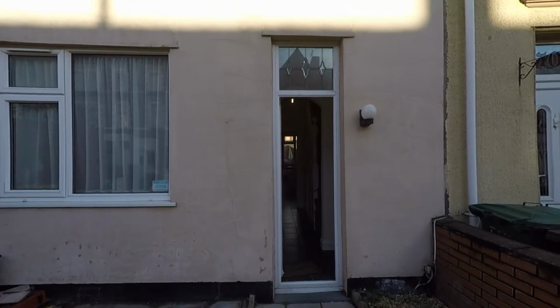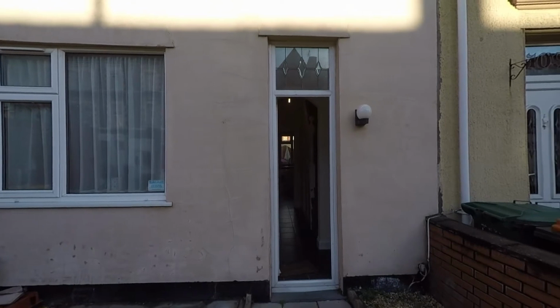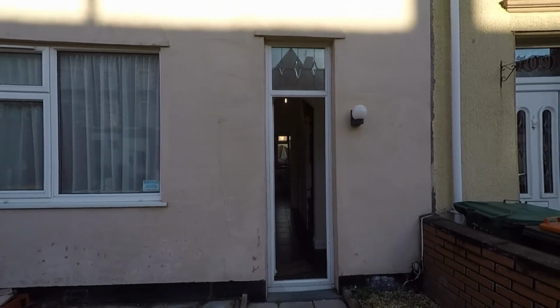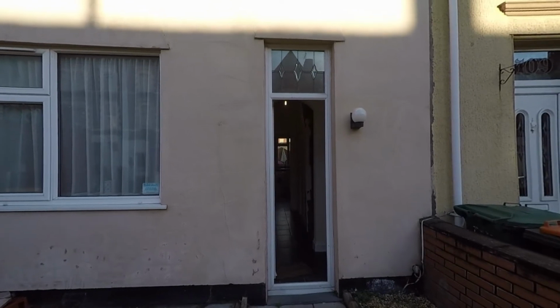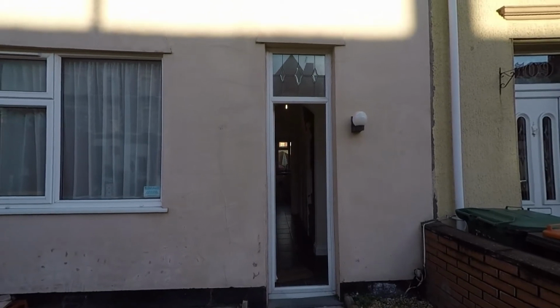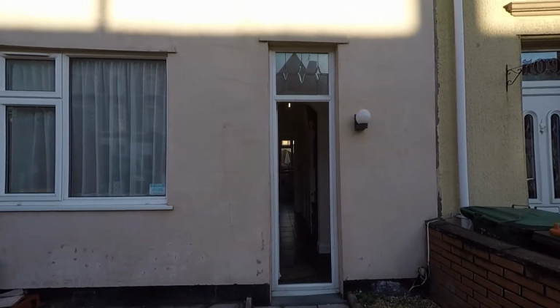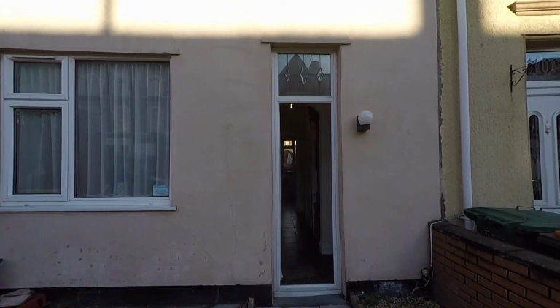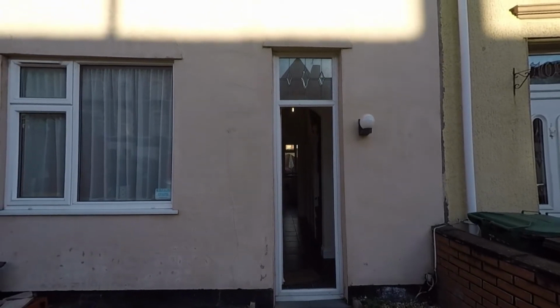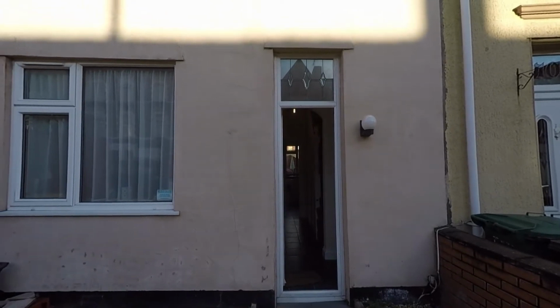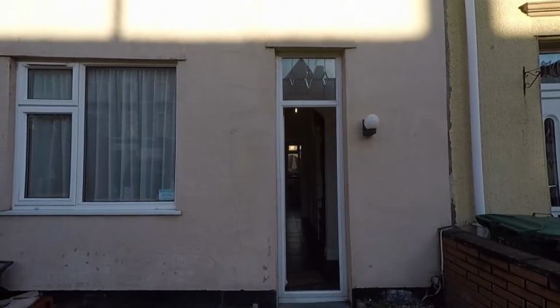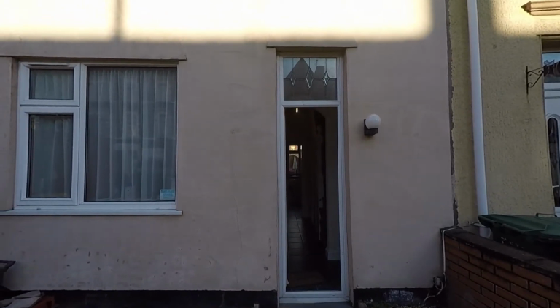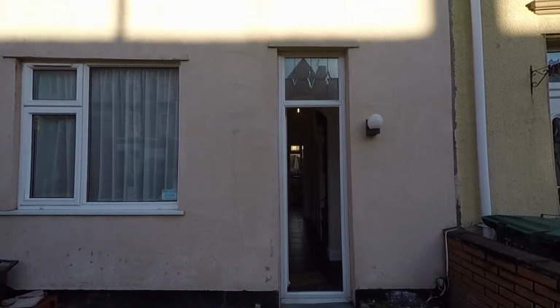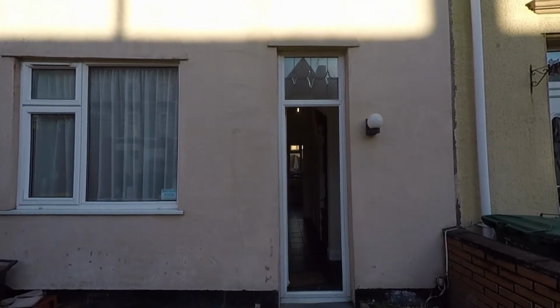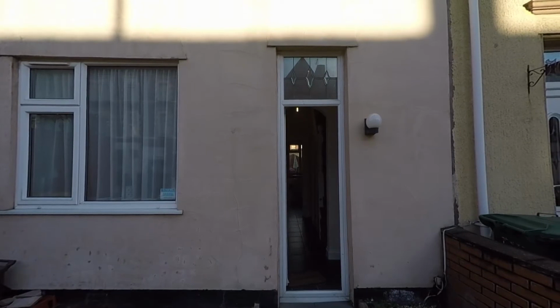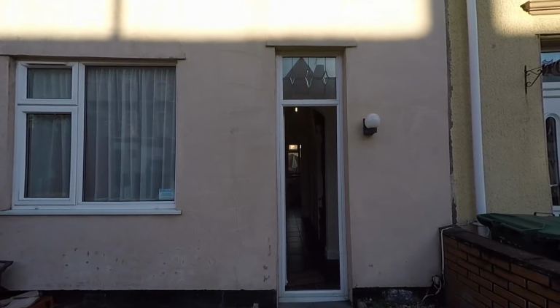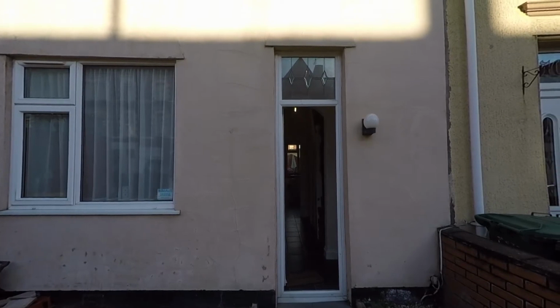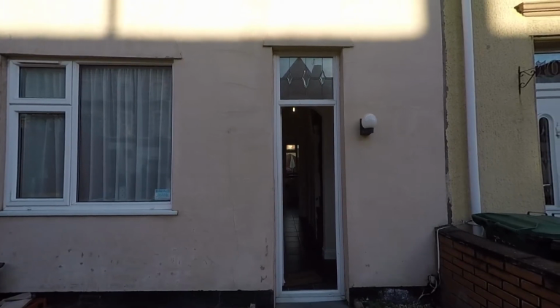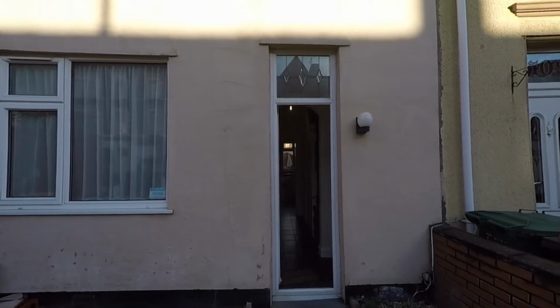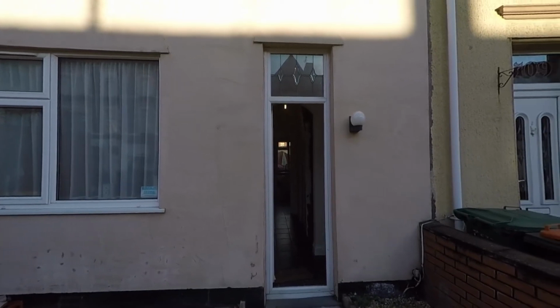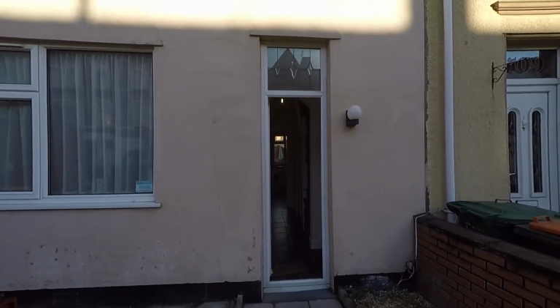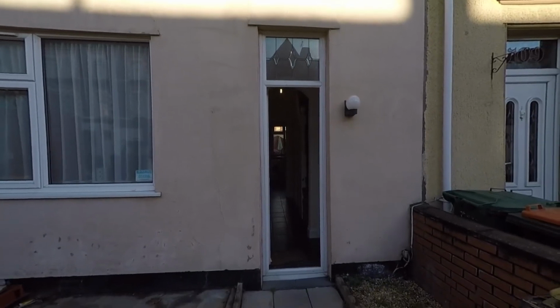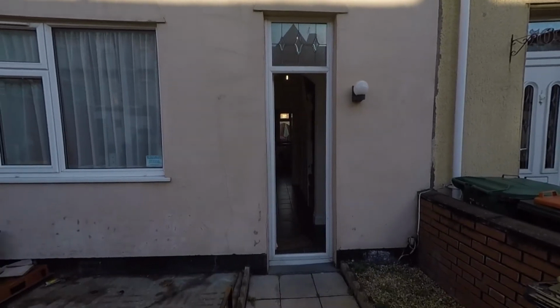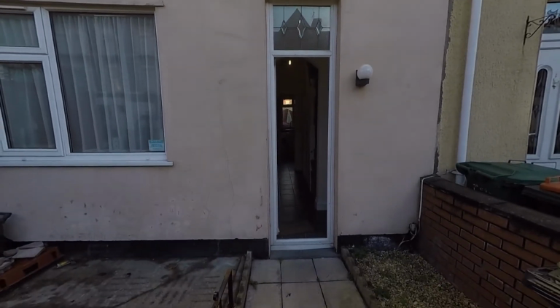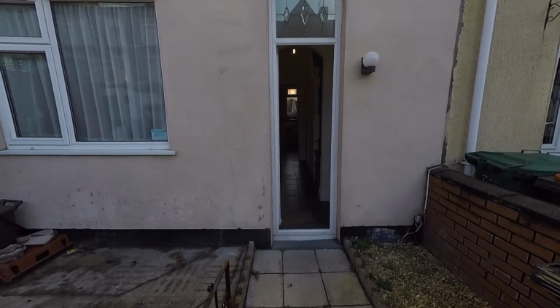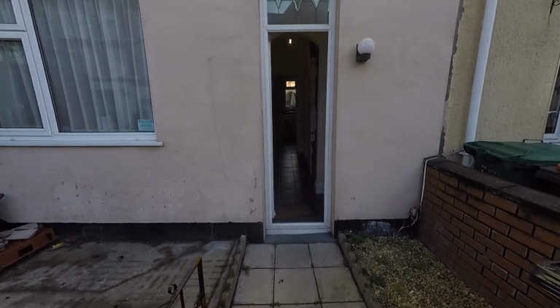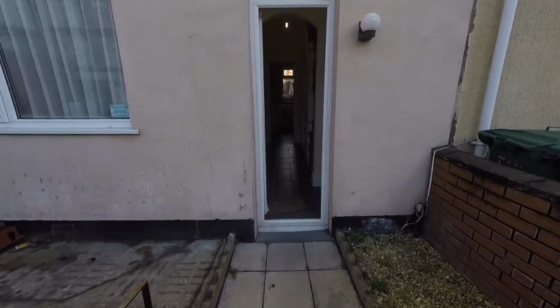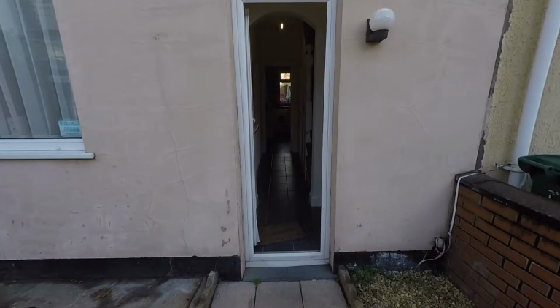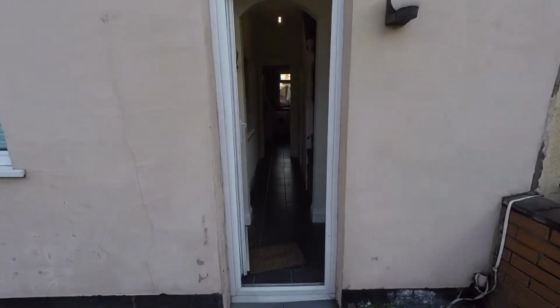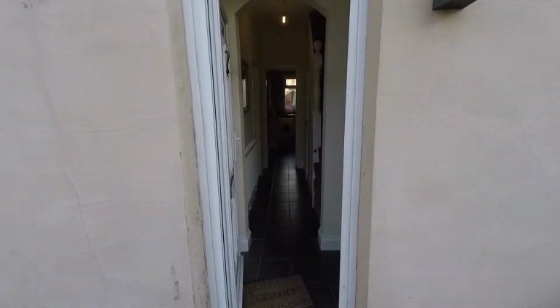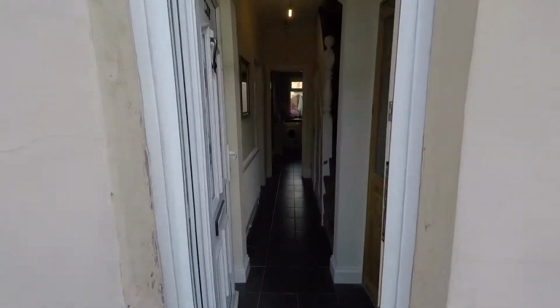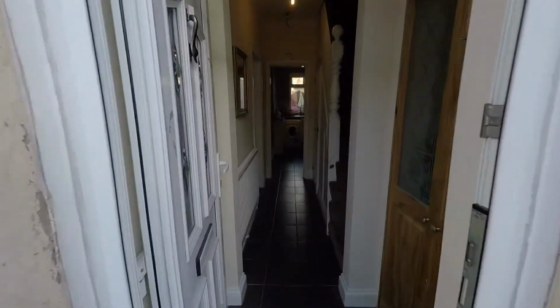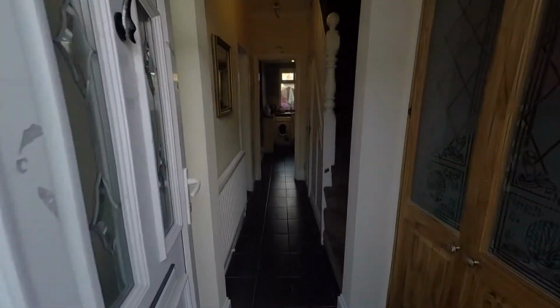Welcome to this Pikma video tour of this 3 bedroom and terrace property situated on Alexandra Road in Newport, starting outside the front of the property and we'll take you in through the main entrance.